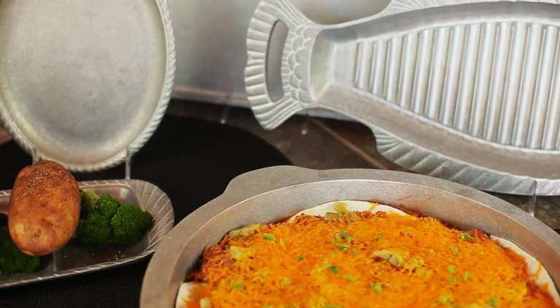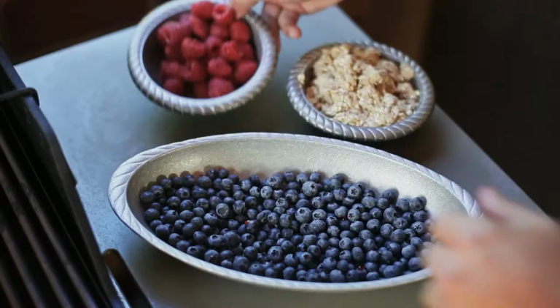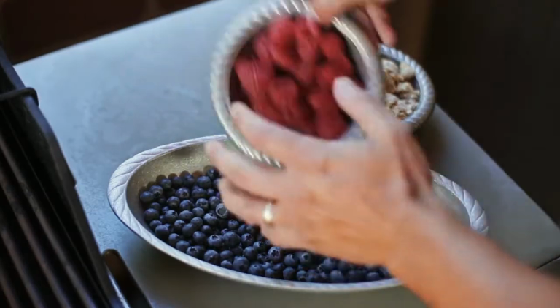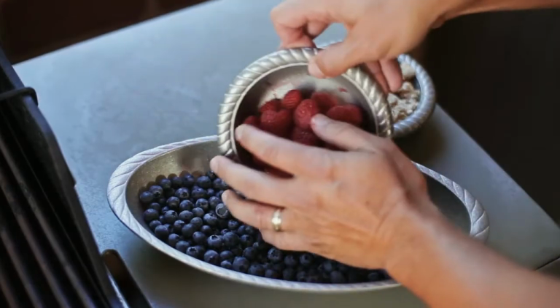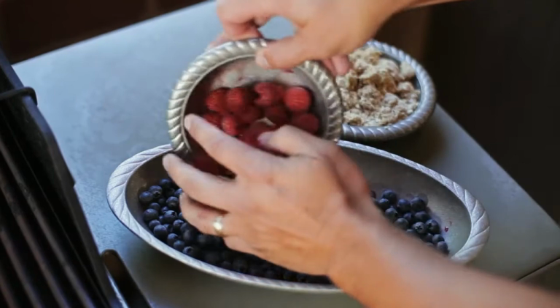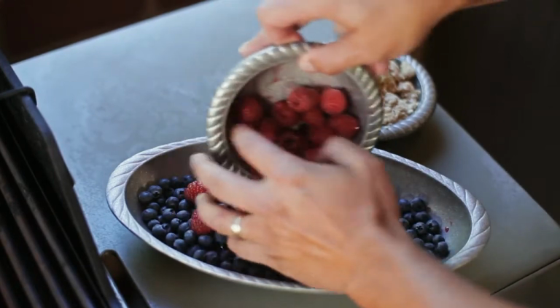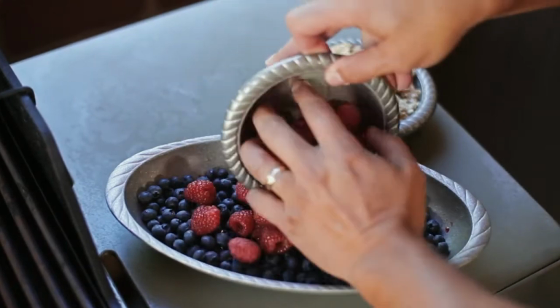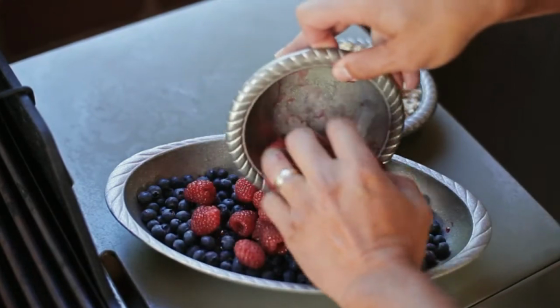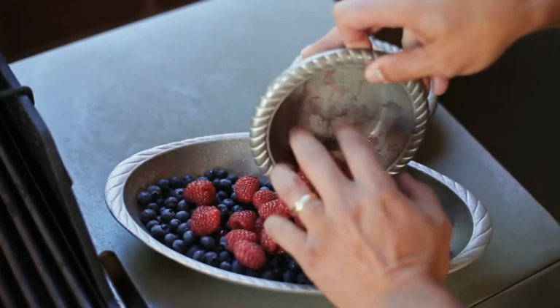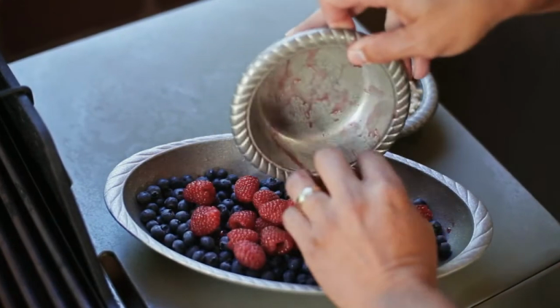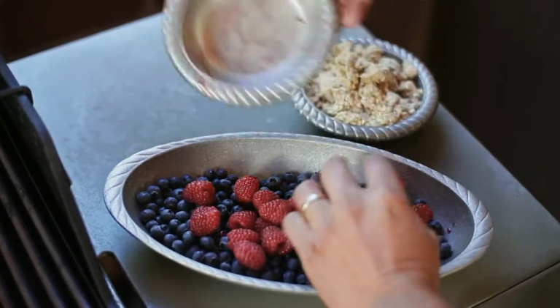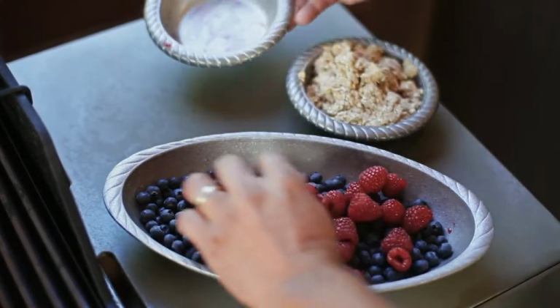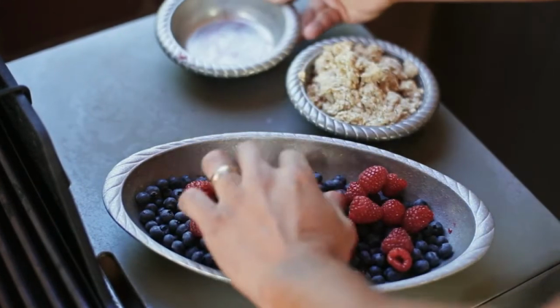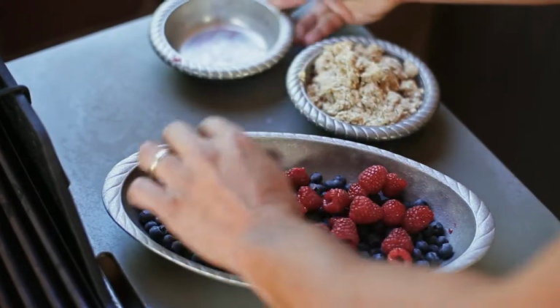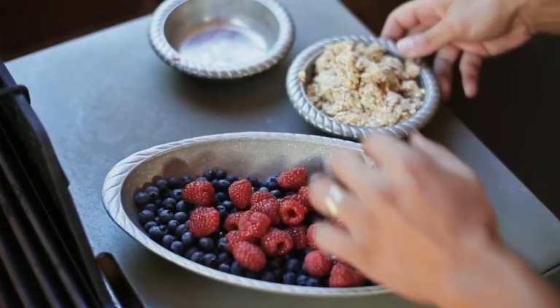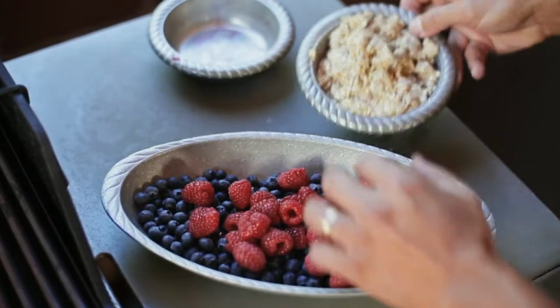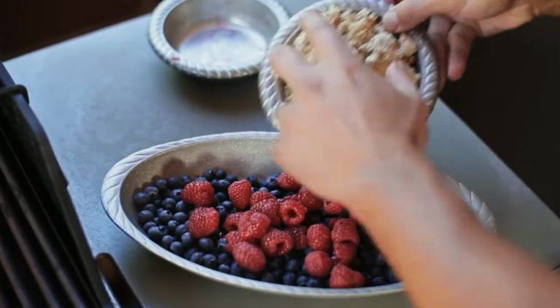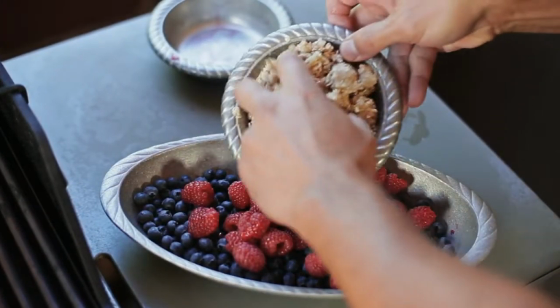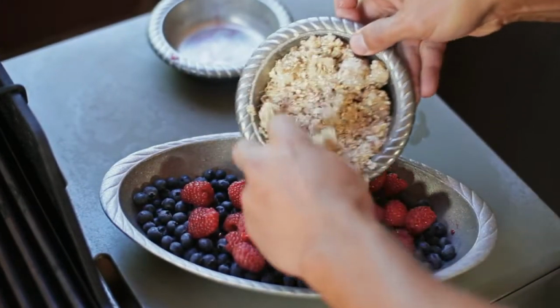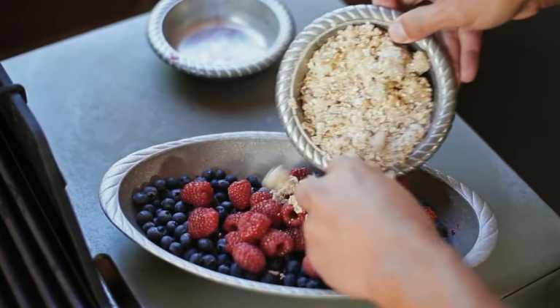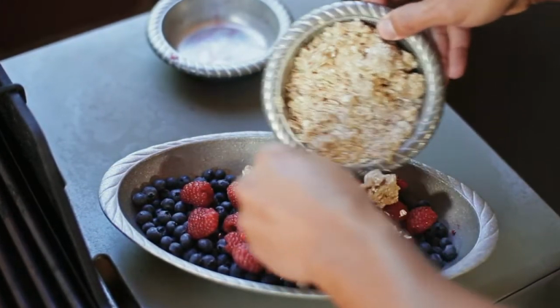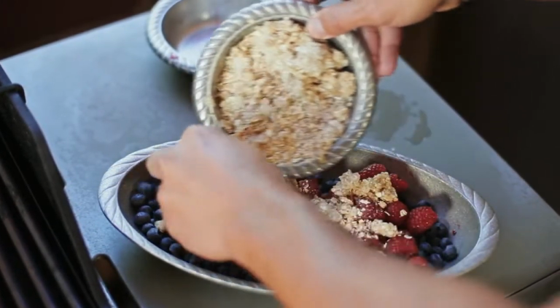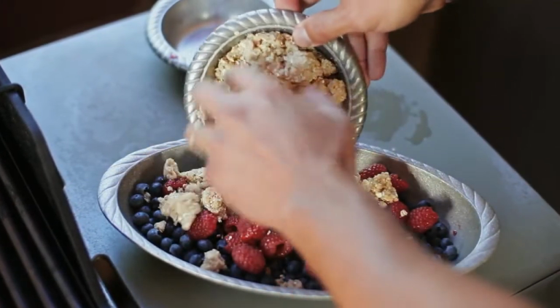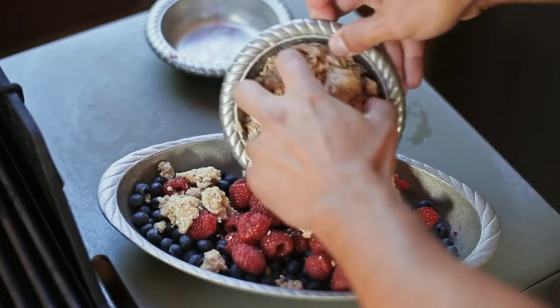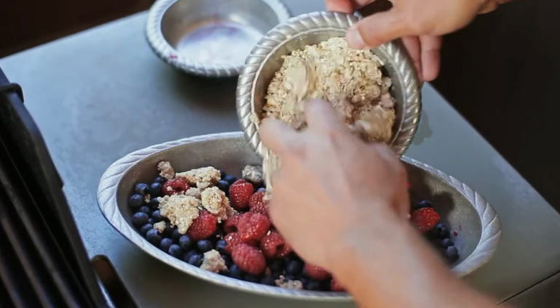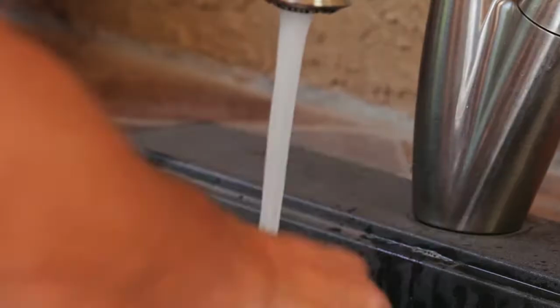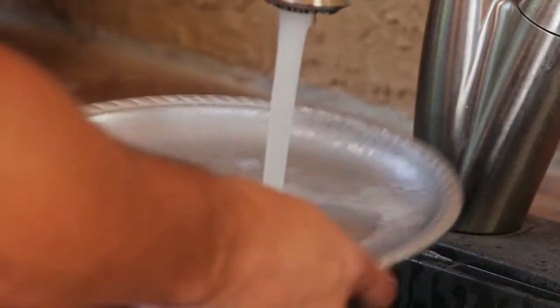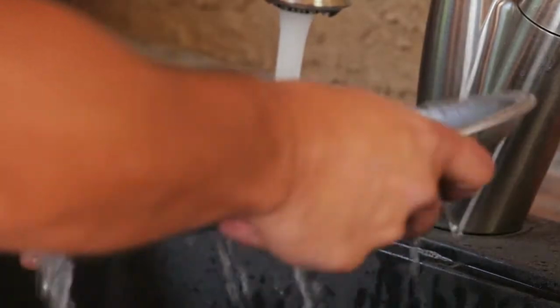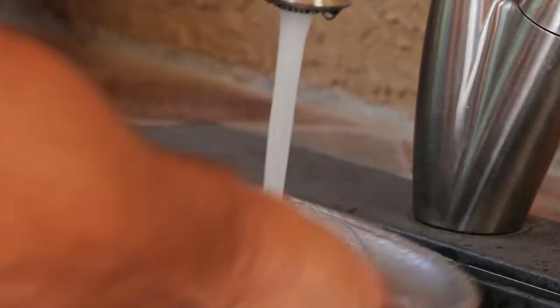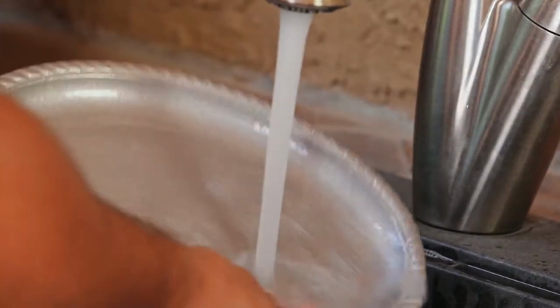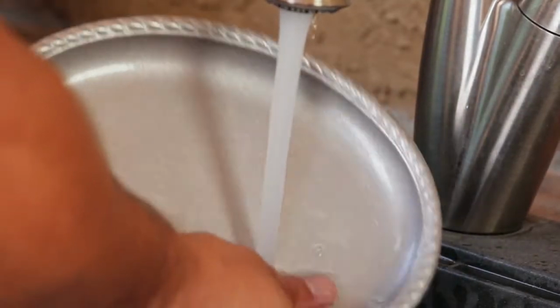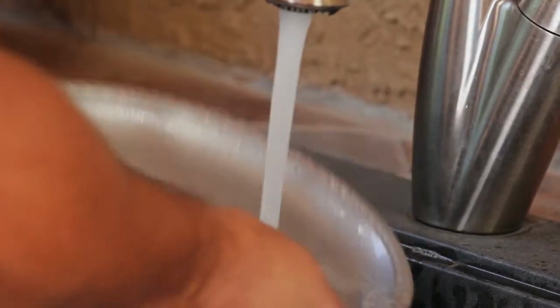It's durable. It won't crack, chip, tarnish, or rust like cast iron, plus it lasts a lifetime. And clean up, it's a snap, just using soap and water.